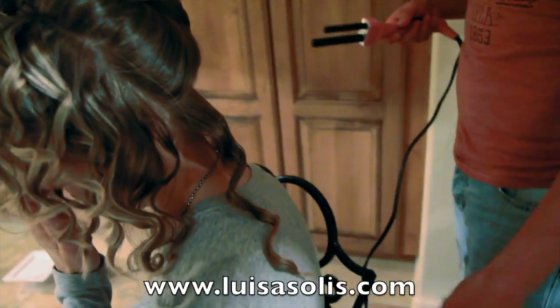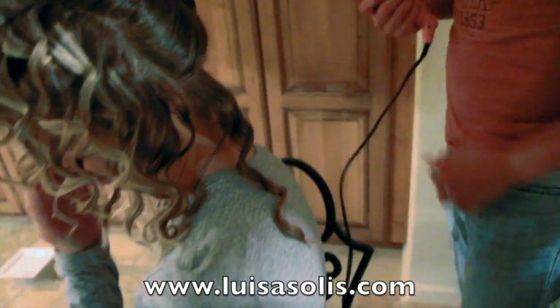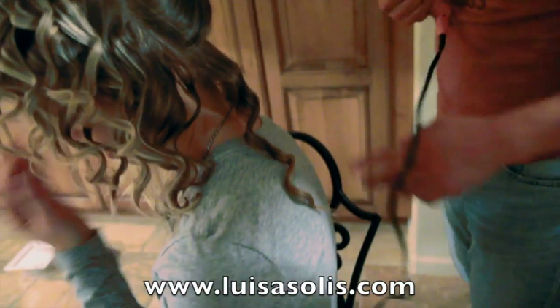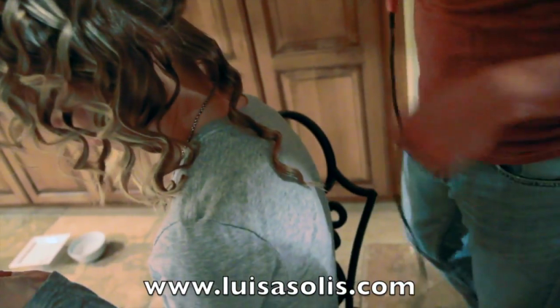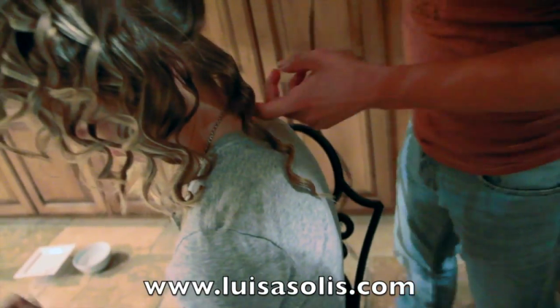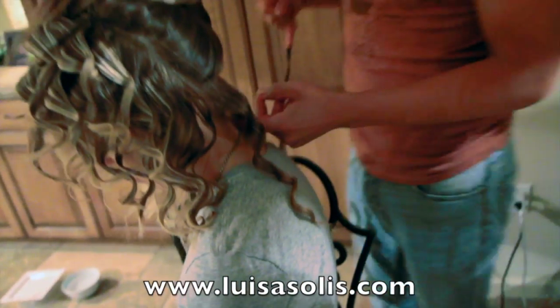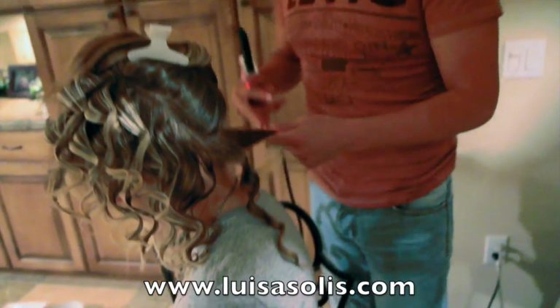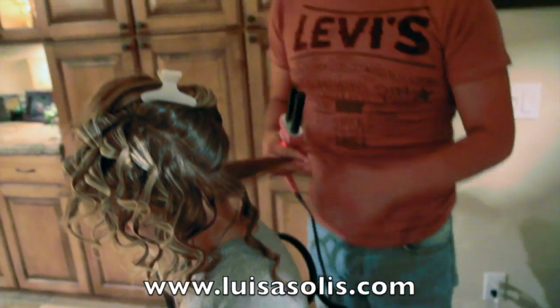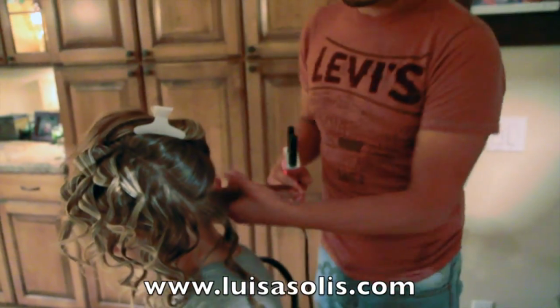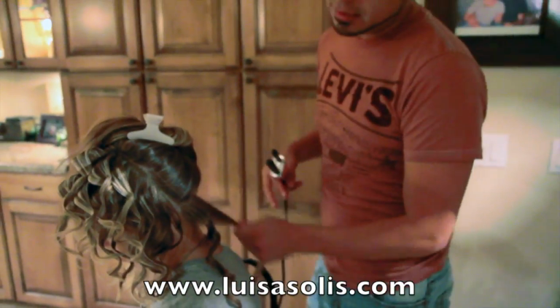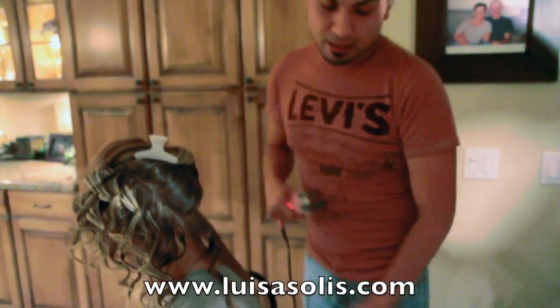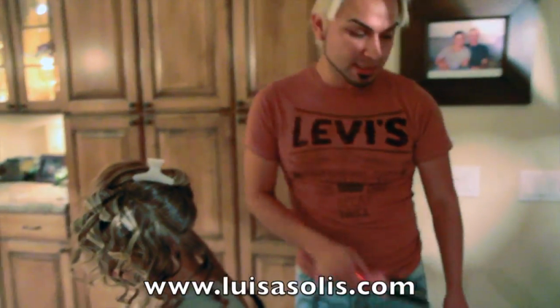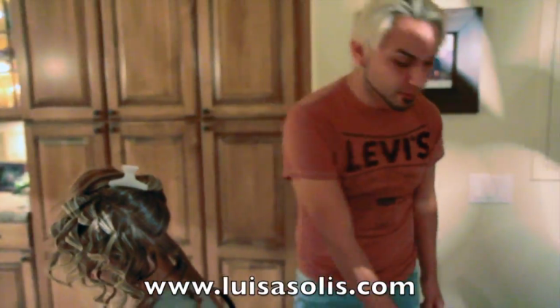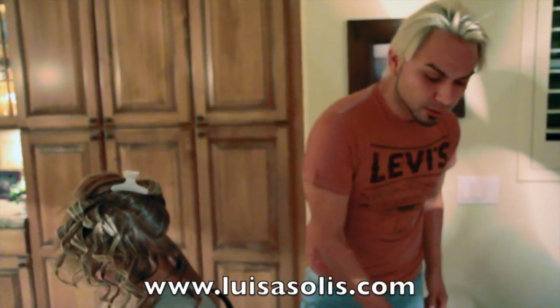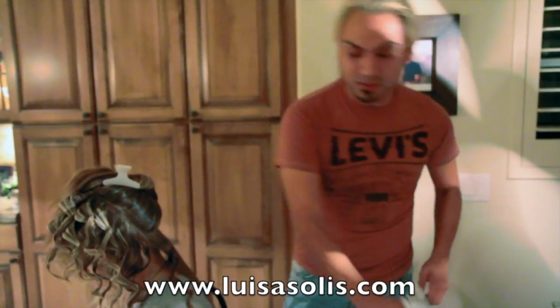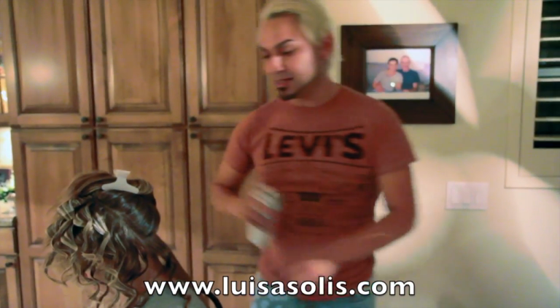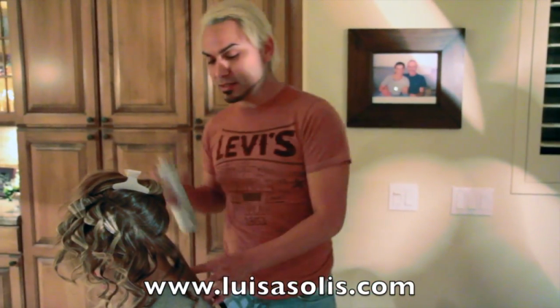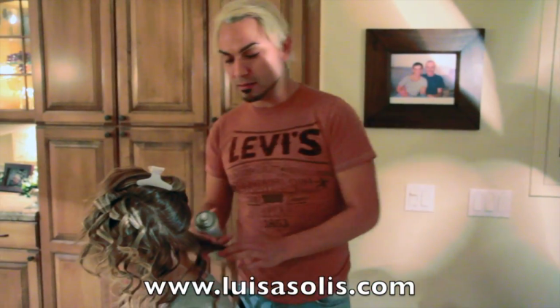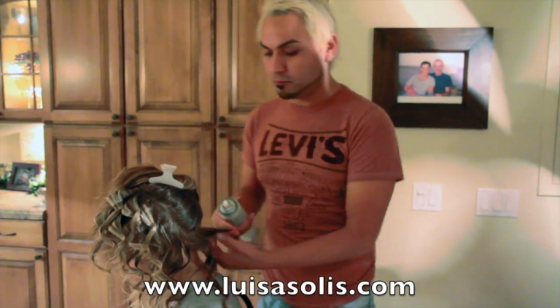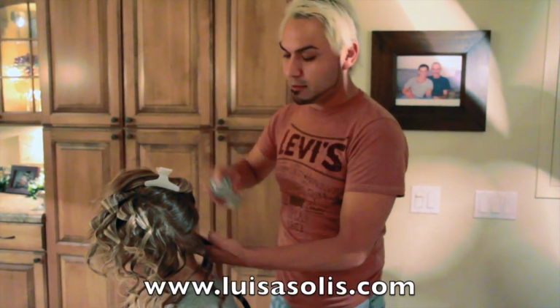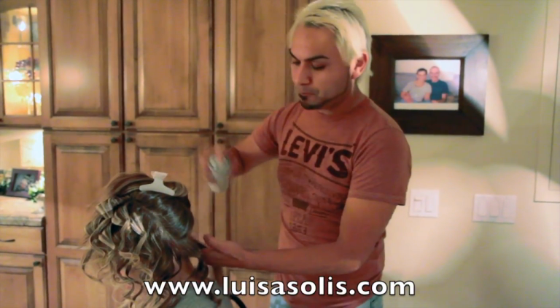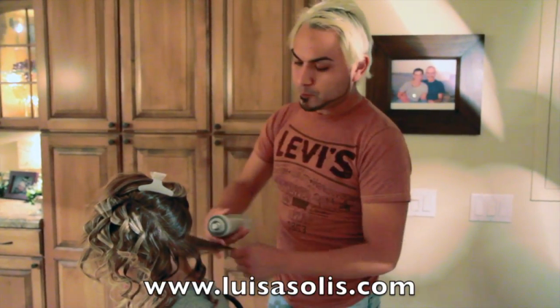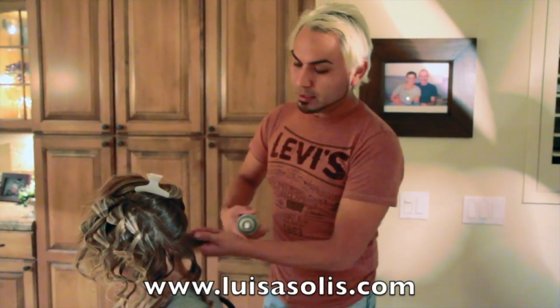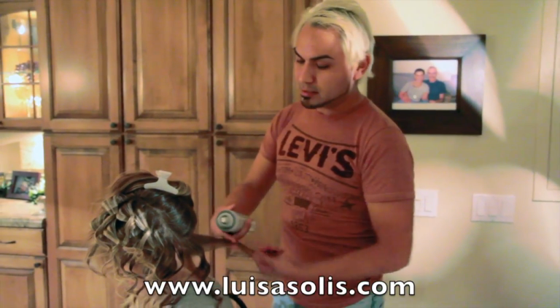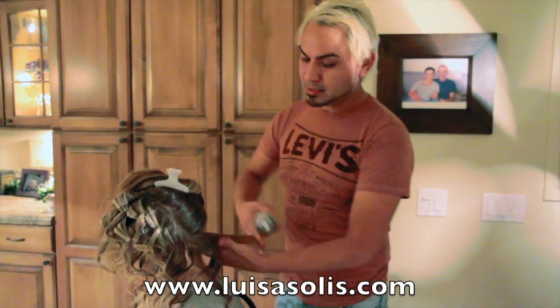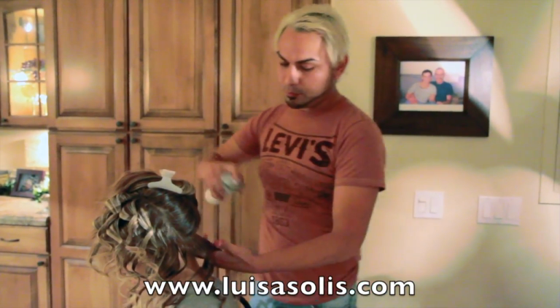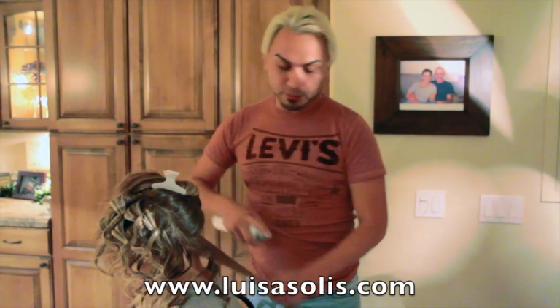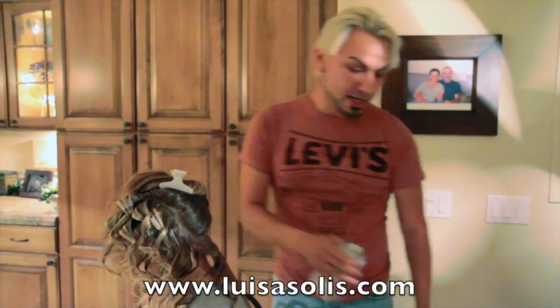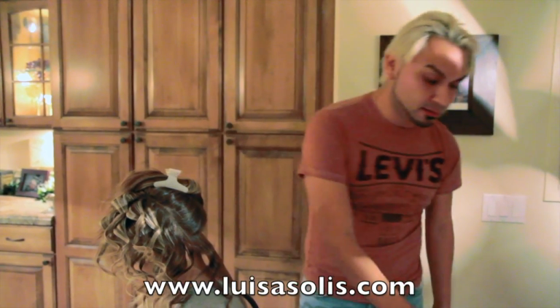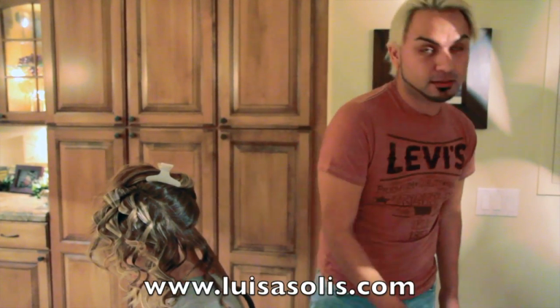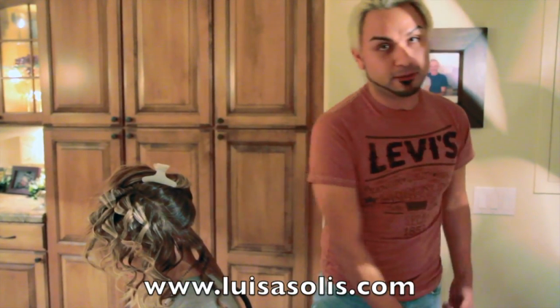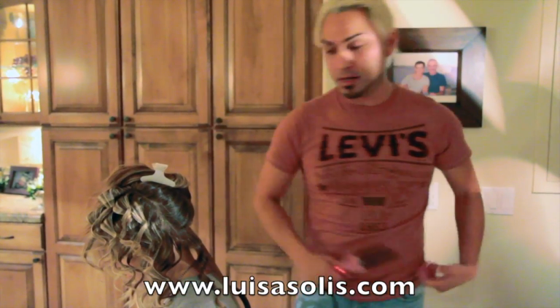The style can stay for like five to six days, depending on the person and how they take care of it. You can put some anti-frizz in there so it won't frizz up, and it's just a nice, pretty style that will stay for a while.